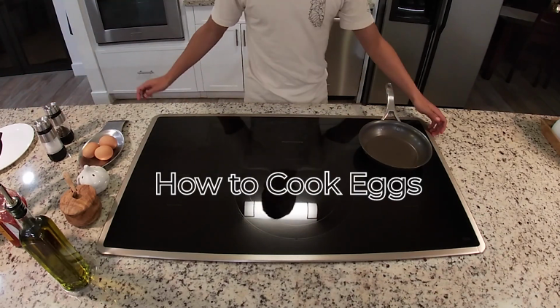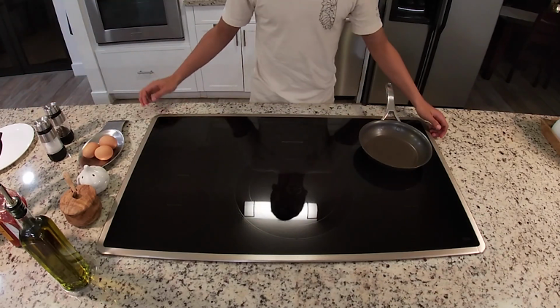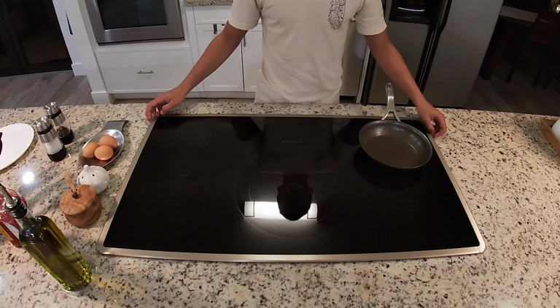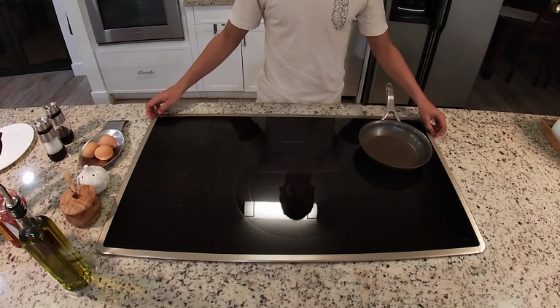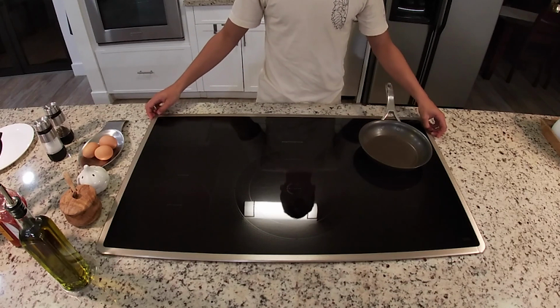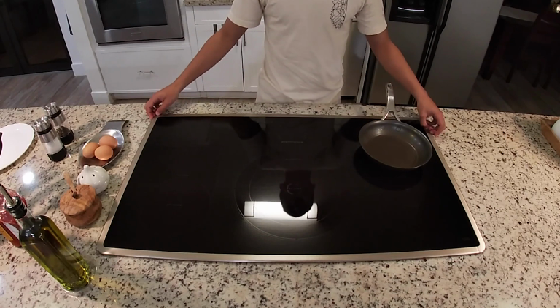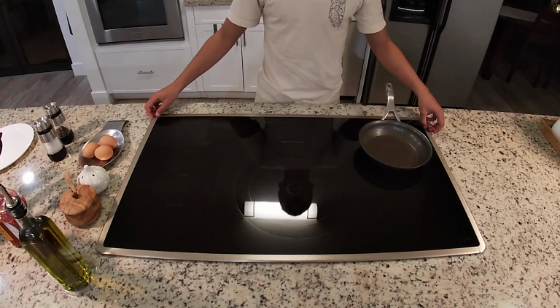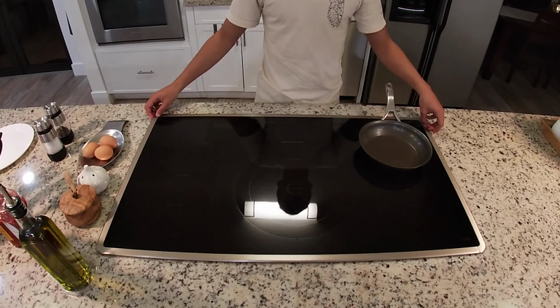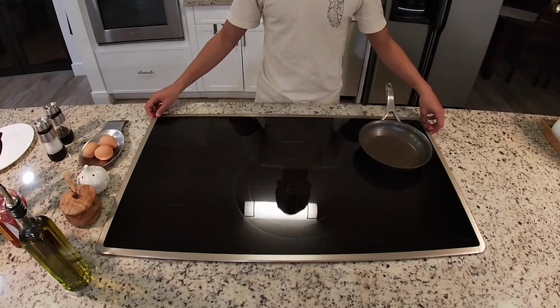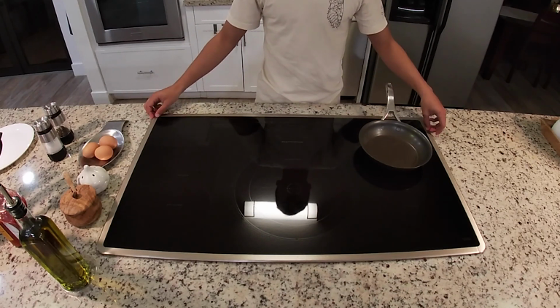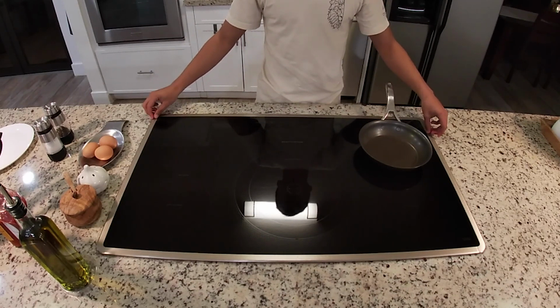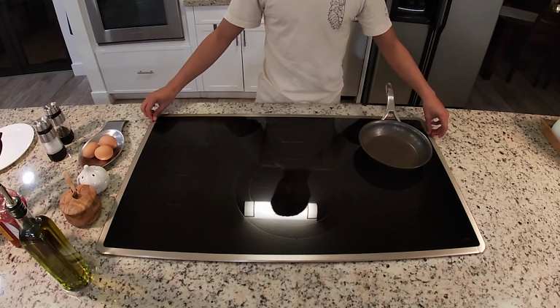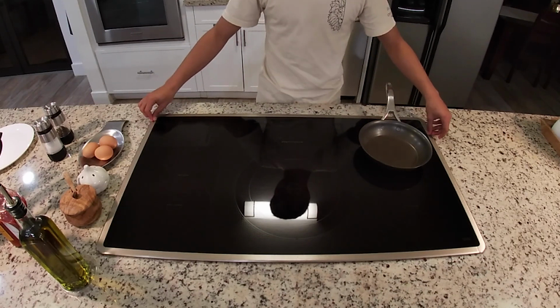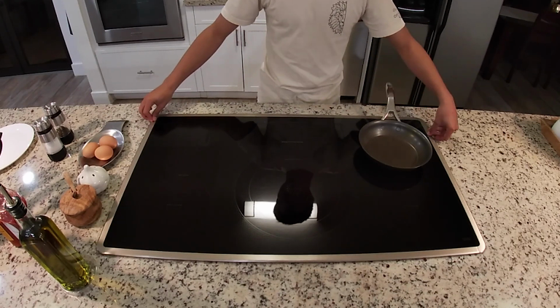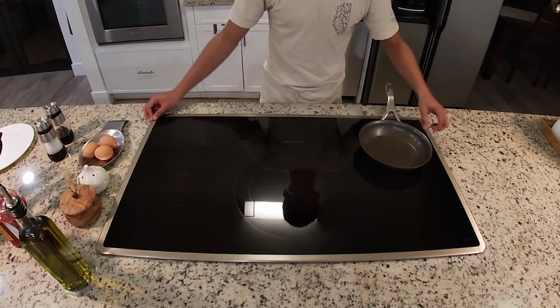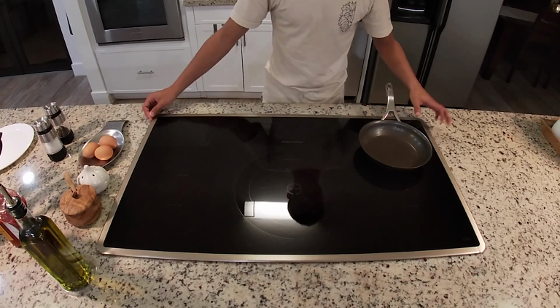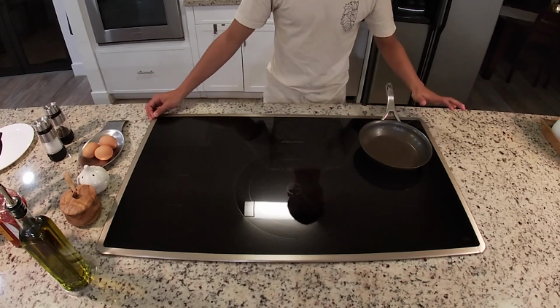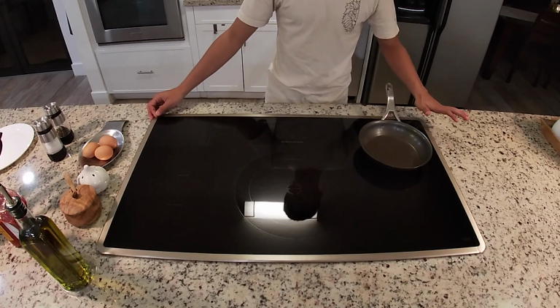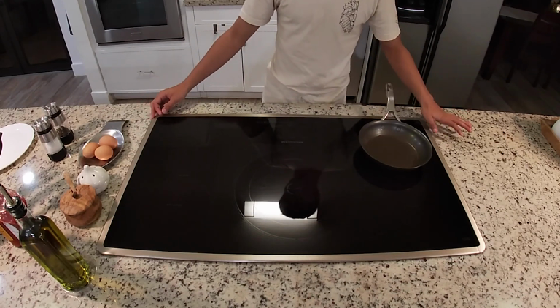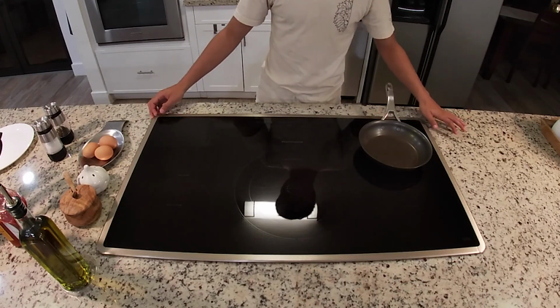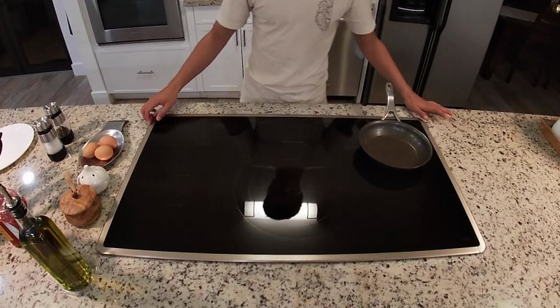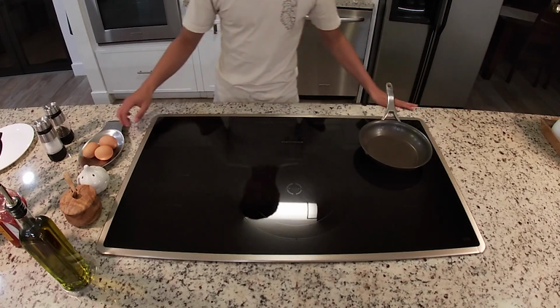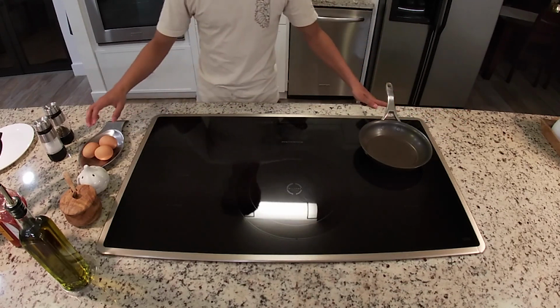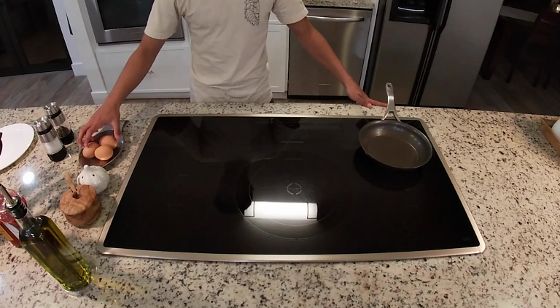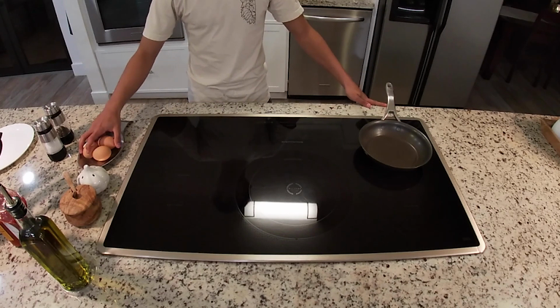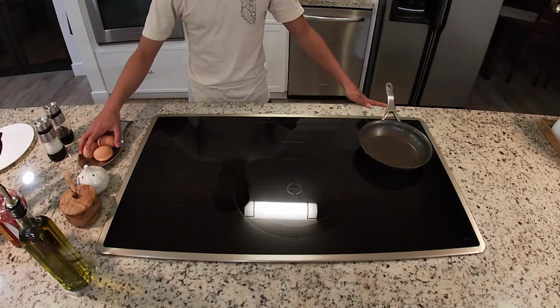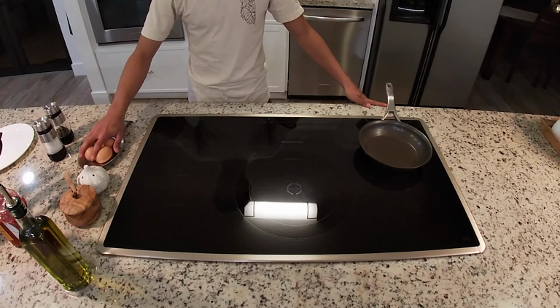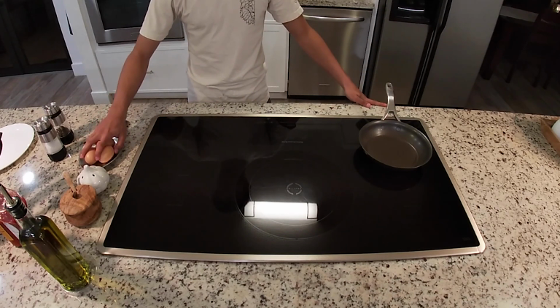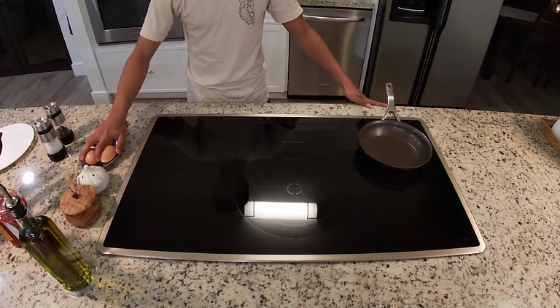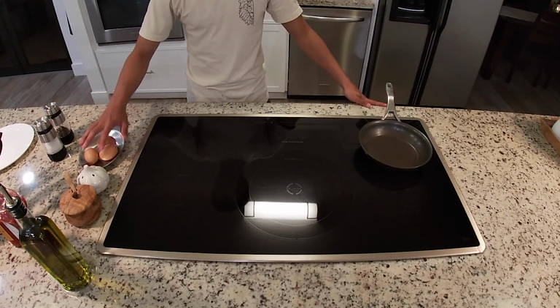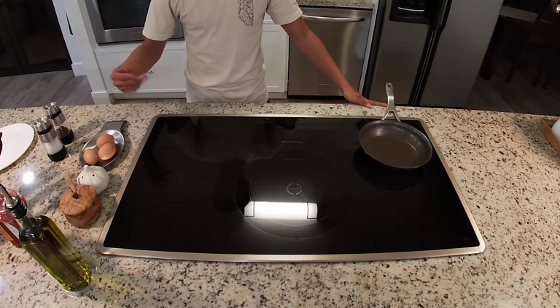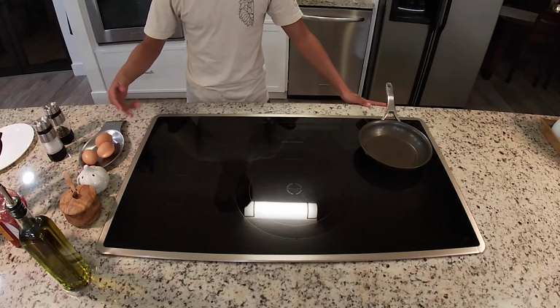Hello guys, my name is Robert Trellos and today I'm going to show you guys how to make eggs. We're going to start with a basic recipe with scrambled eggs and a fried egg with some toast.